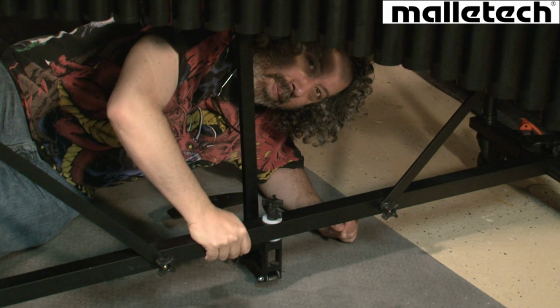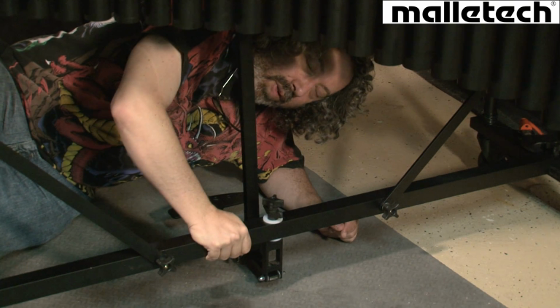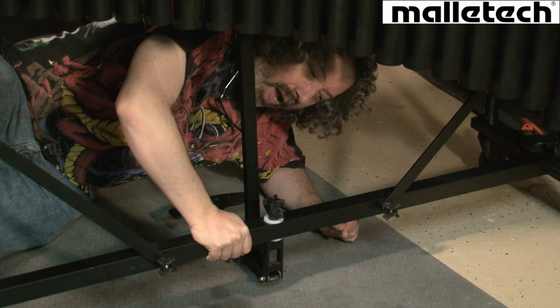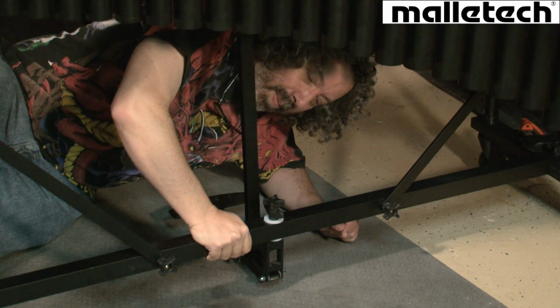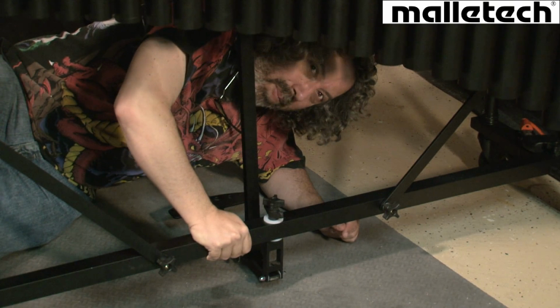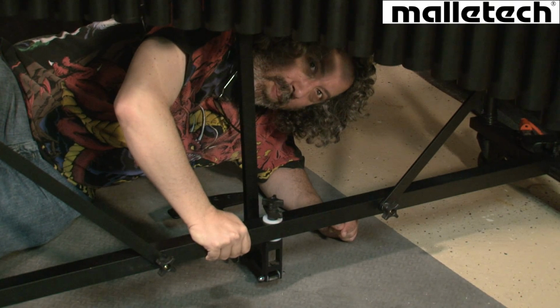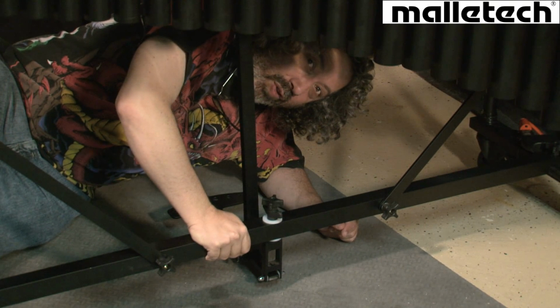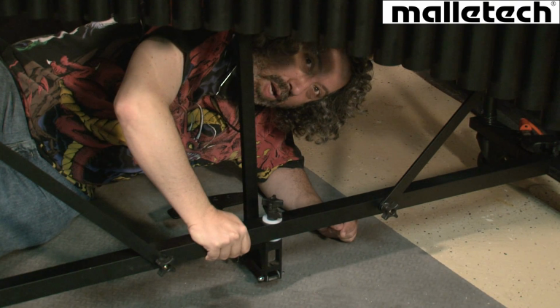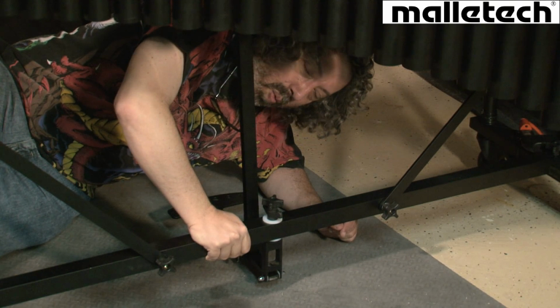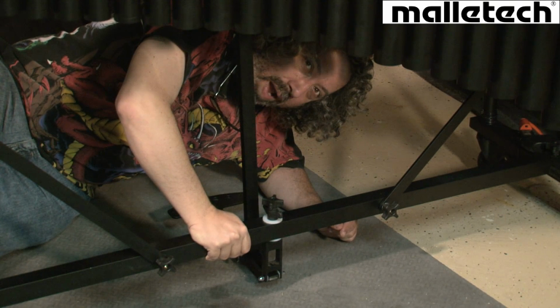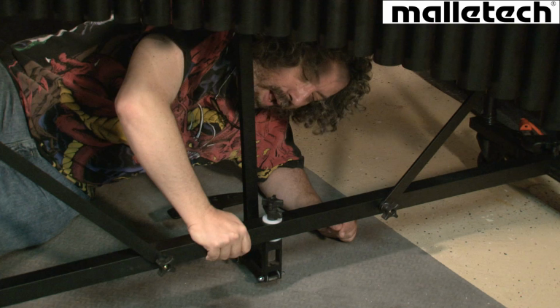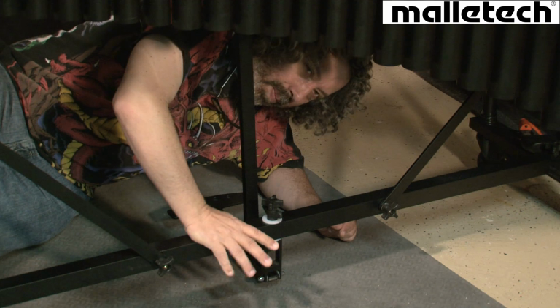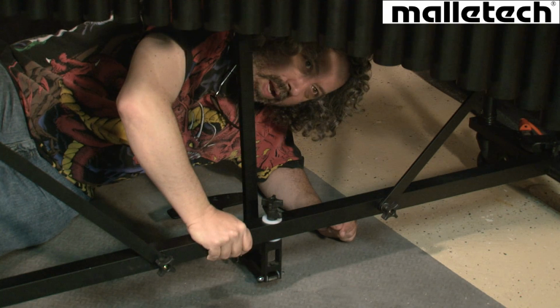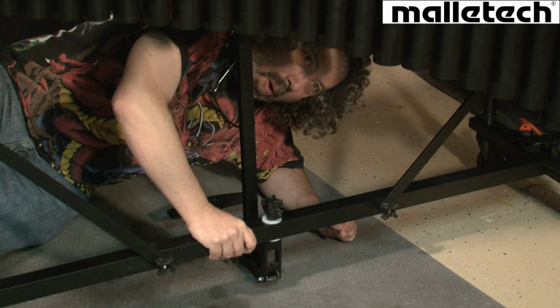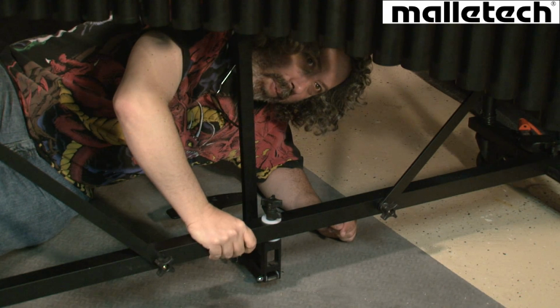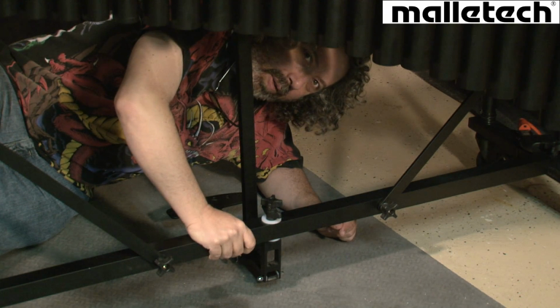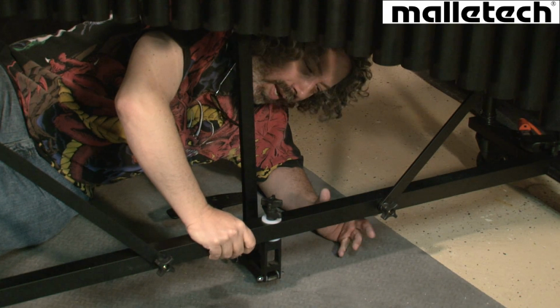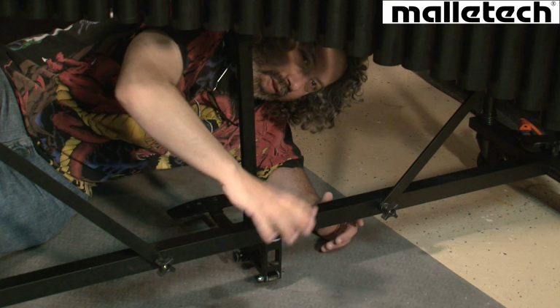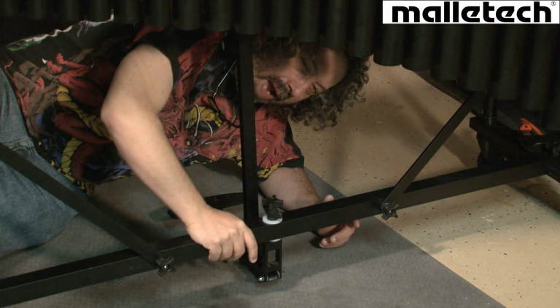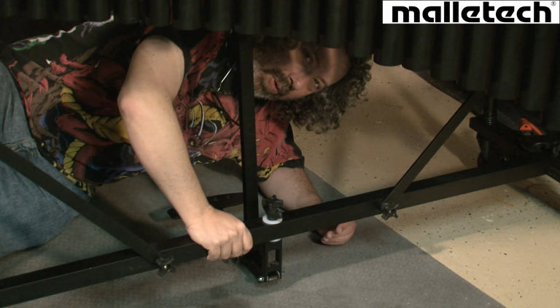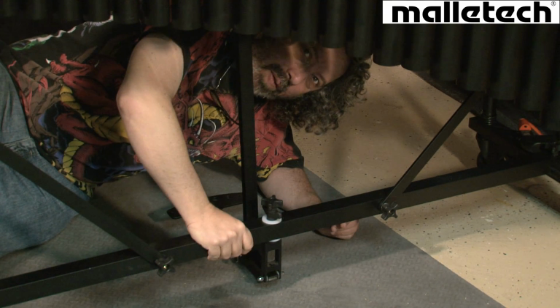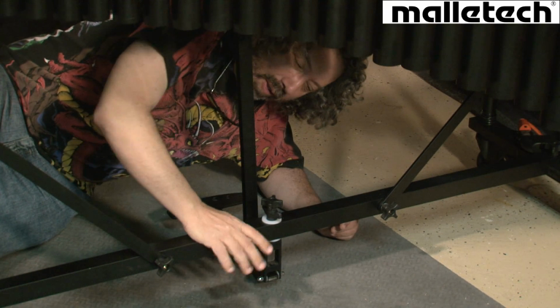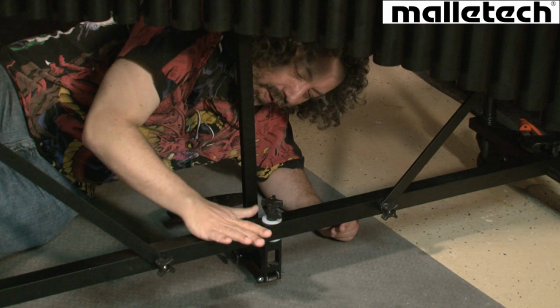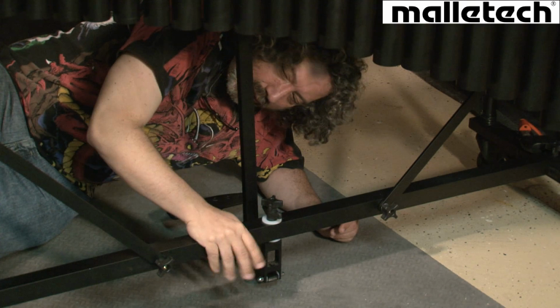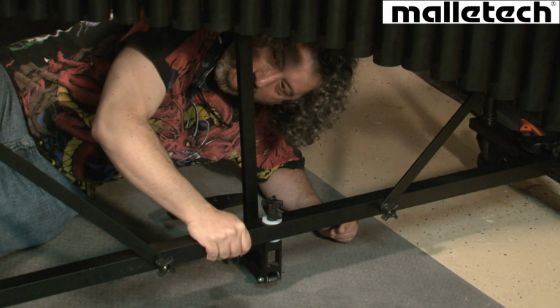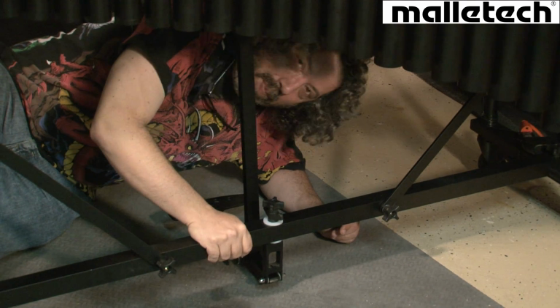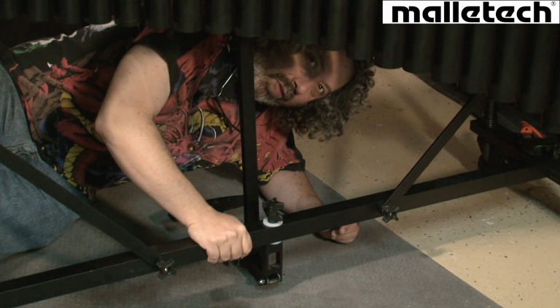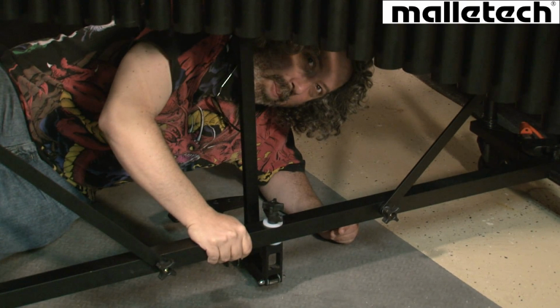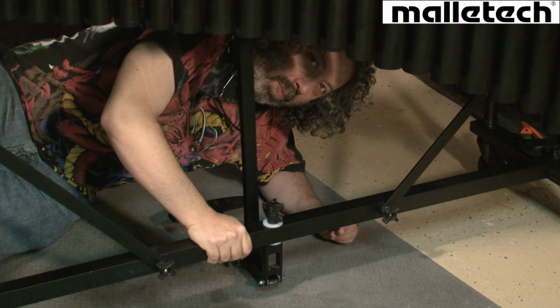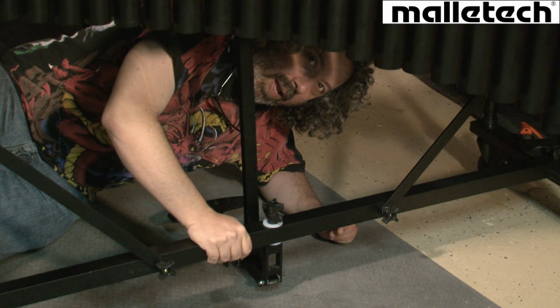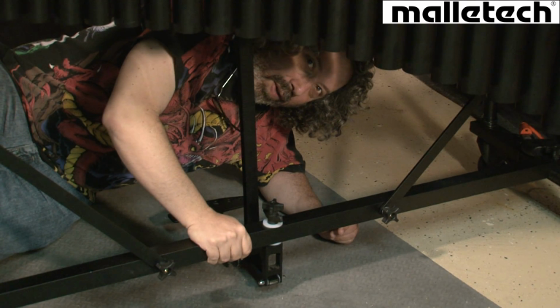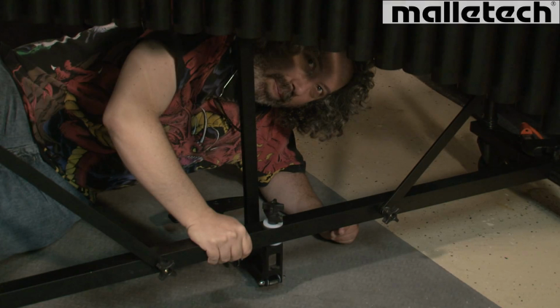It's really designed so that this can be in a percussion studio and get wheeled around, or taken up to gigs. It can be packed up and put together very quickly. So this is really a beautiful, sturdy, portable instrument. Thank you very much.